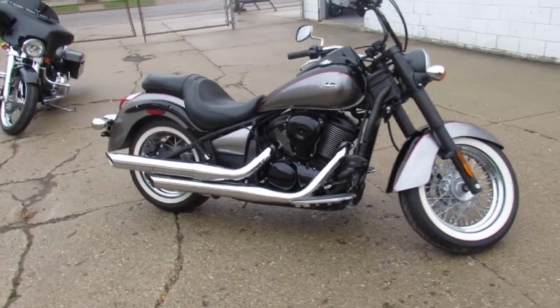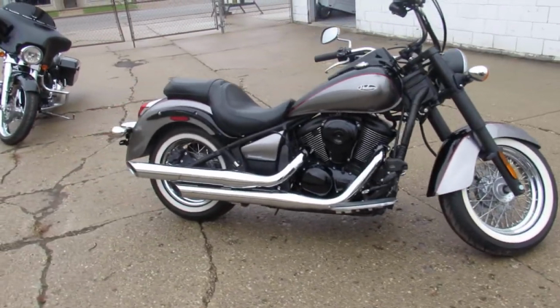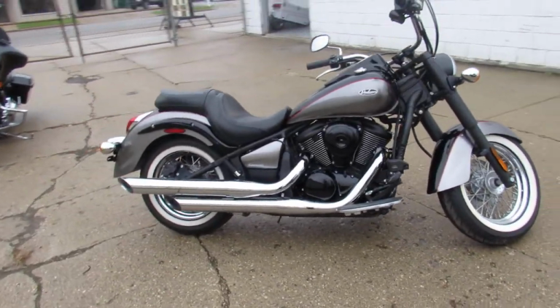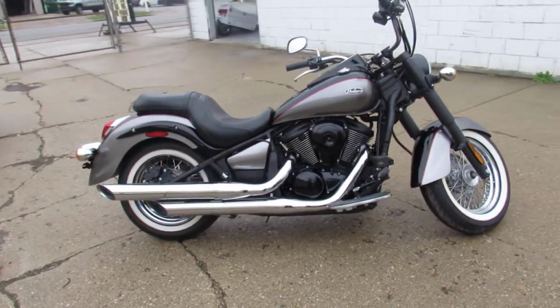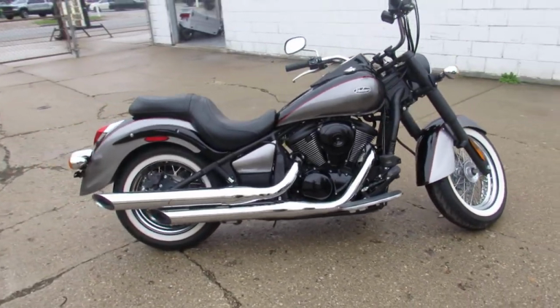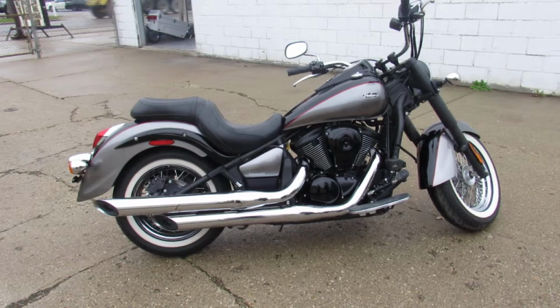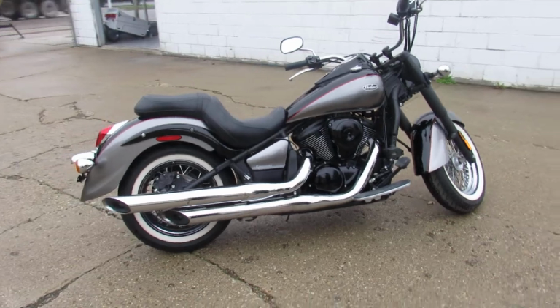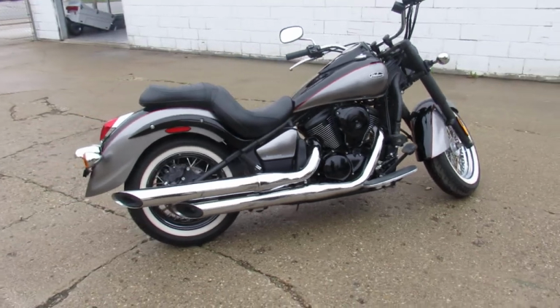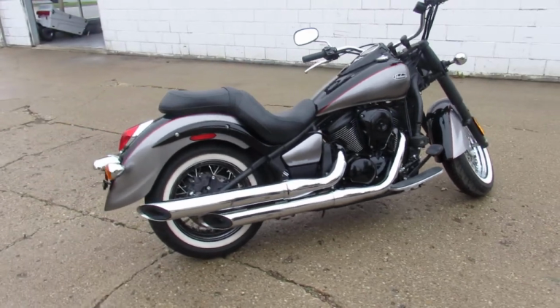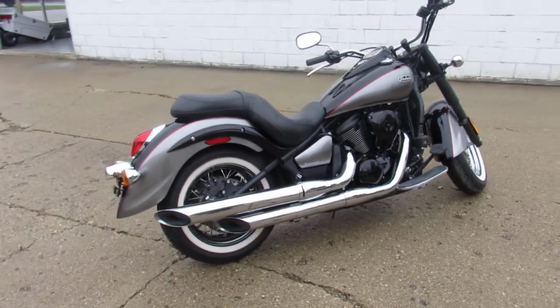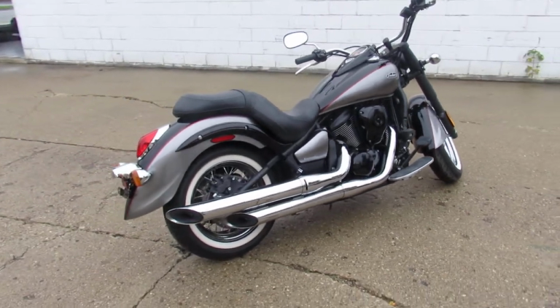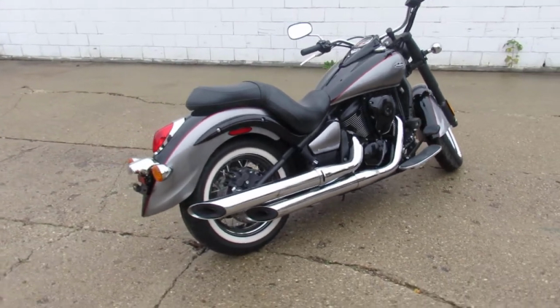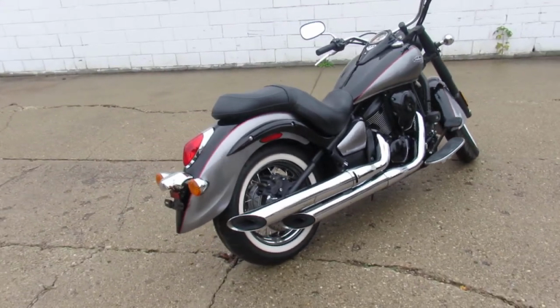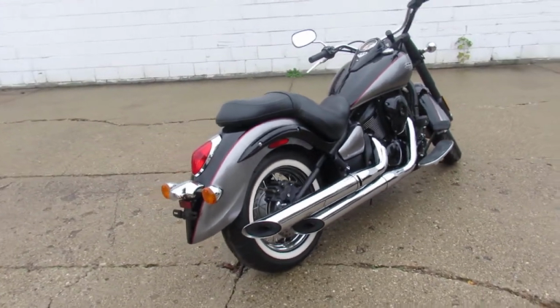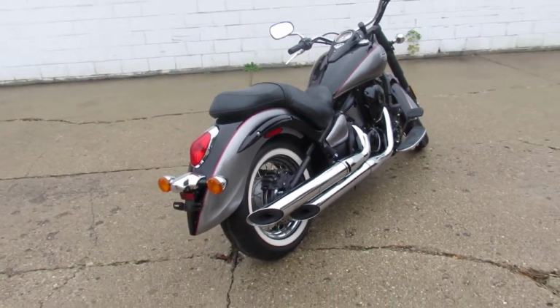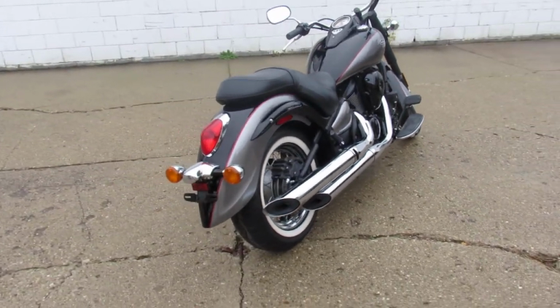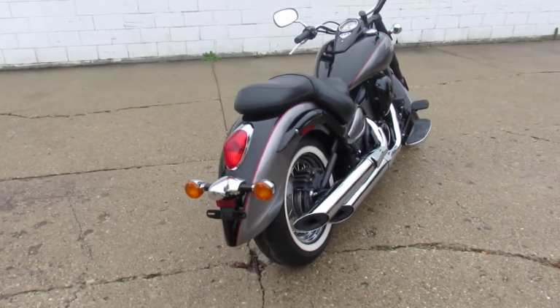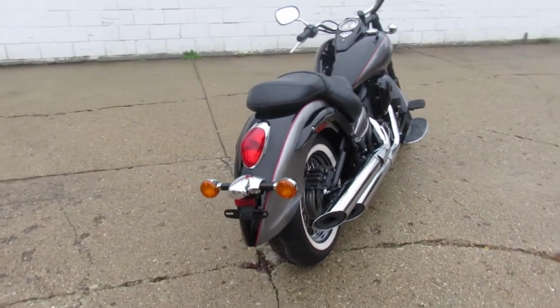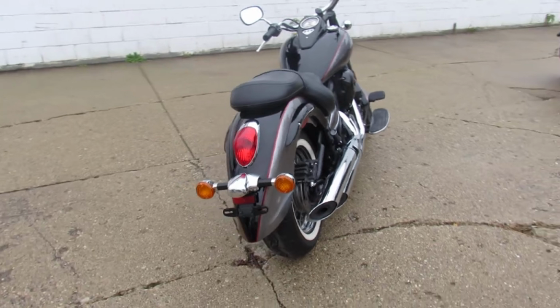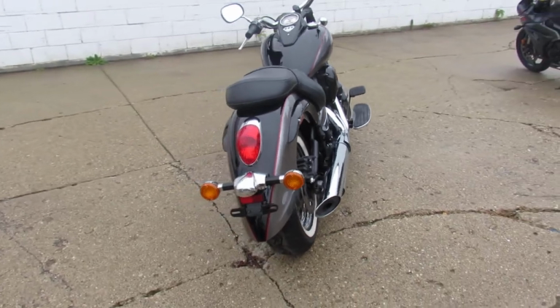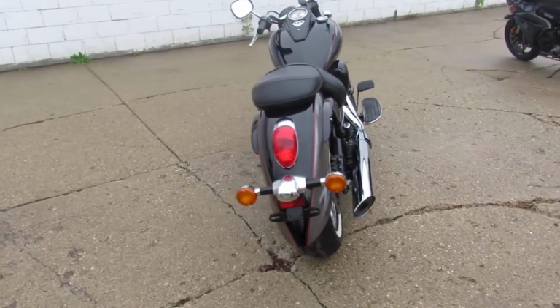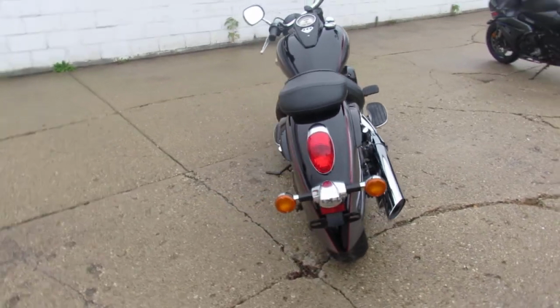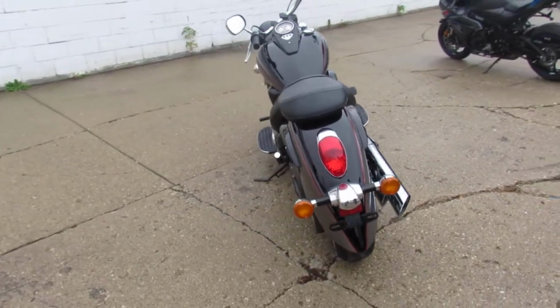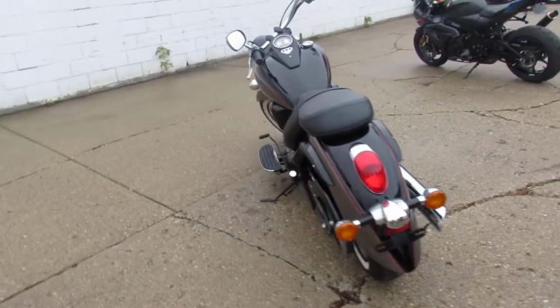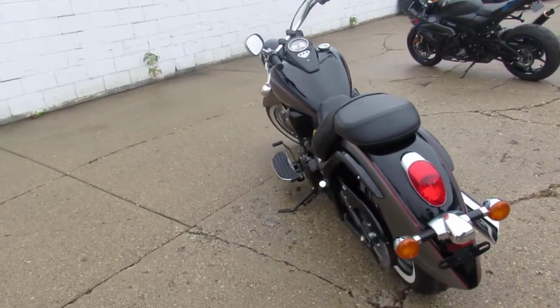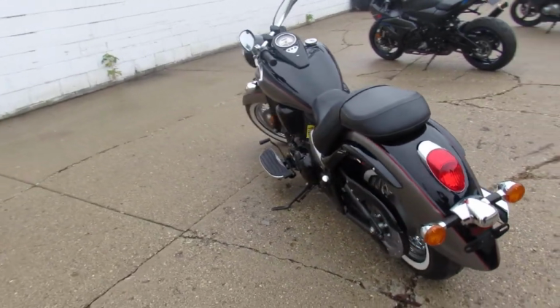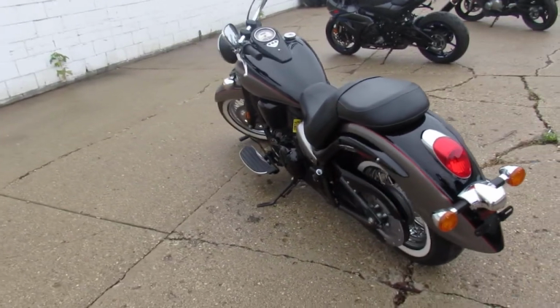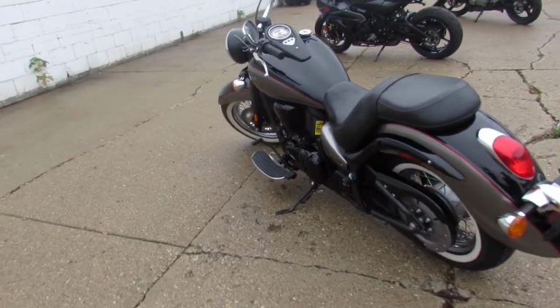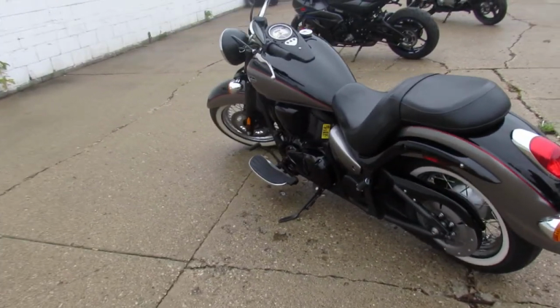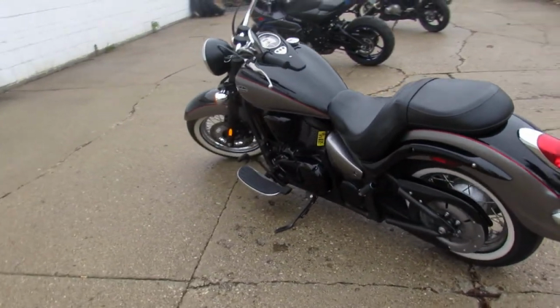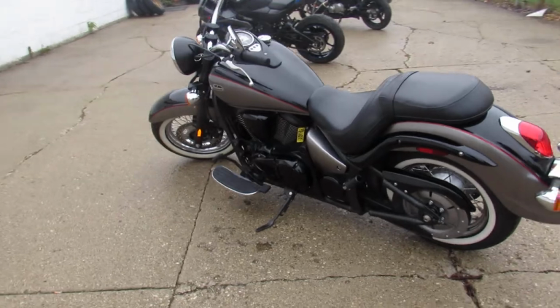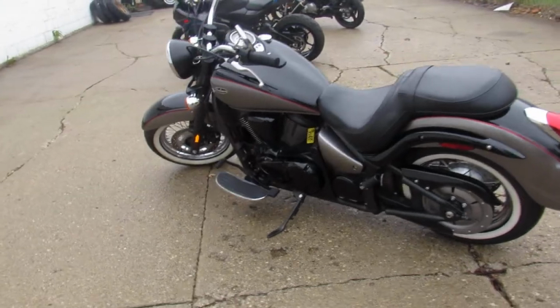Super low miles, this one is certified and has a warranty available. Sharp bike with black and gray two-tone paint, chrome lace wheels. Give us a call, we'll get it done — 810-648-9500.